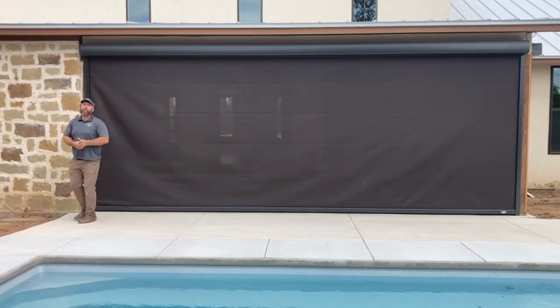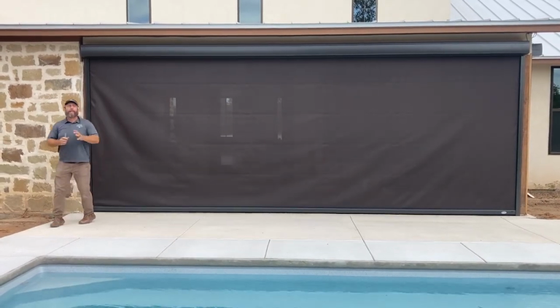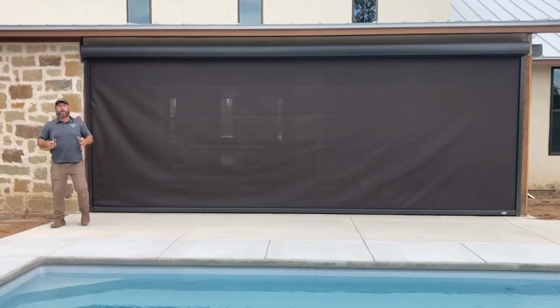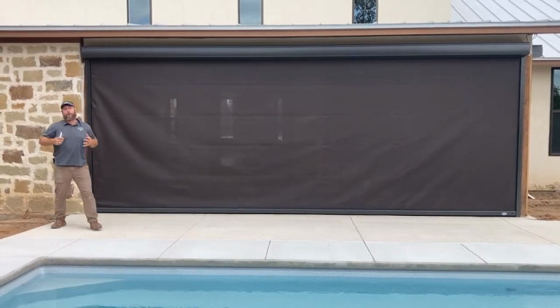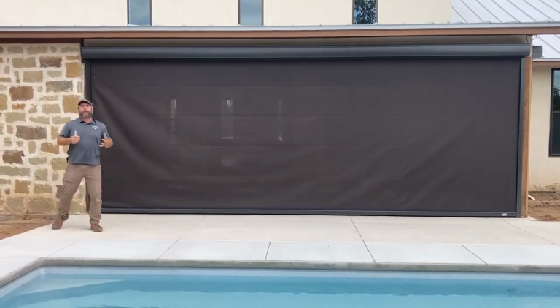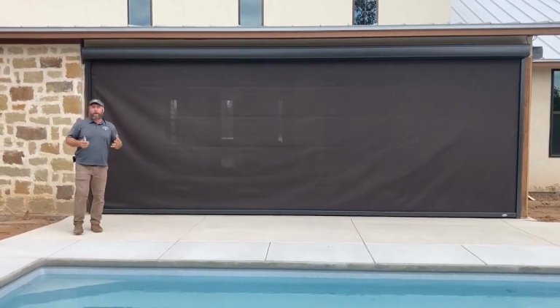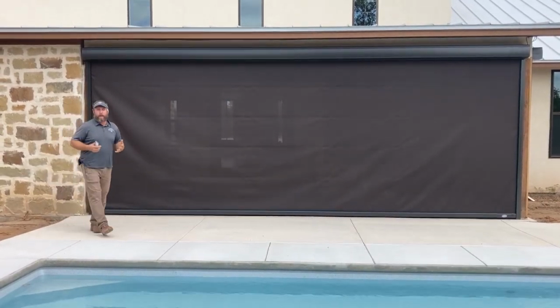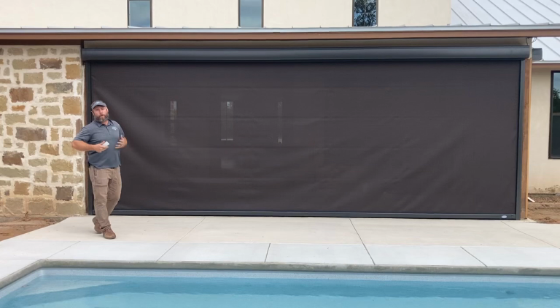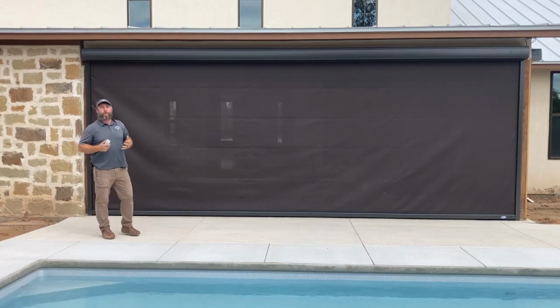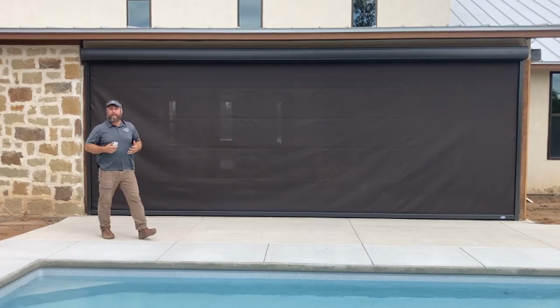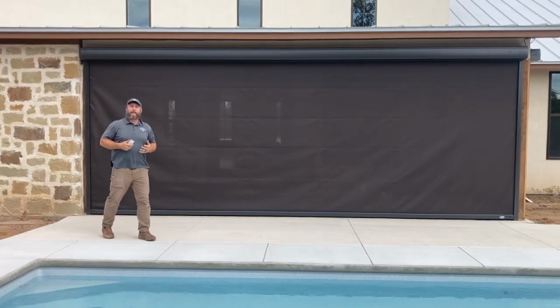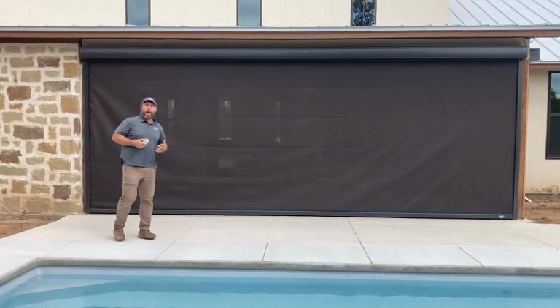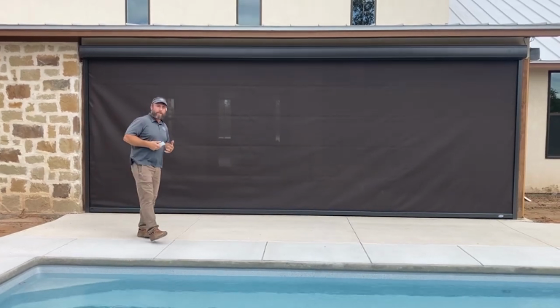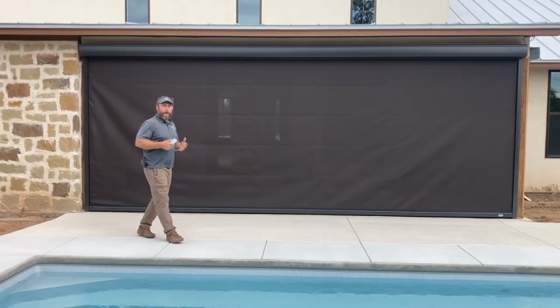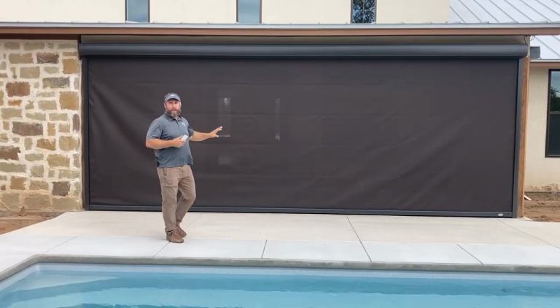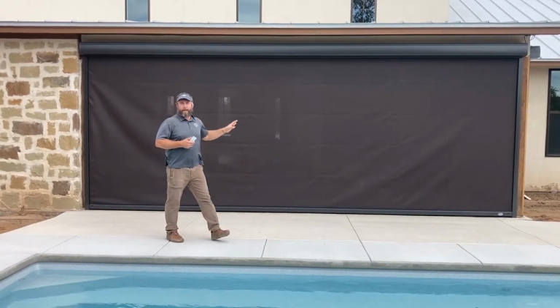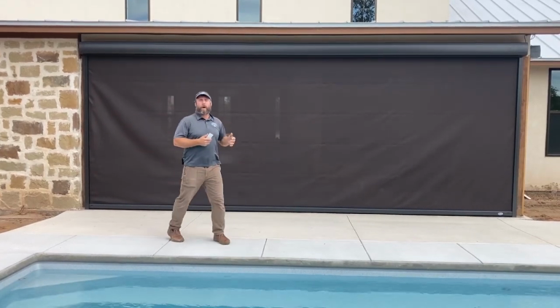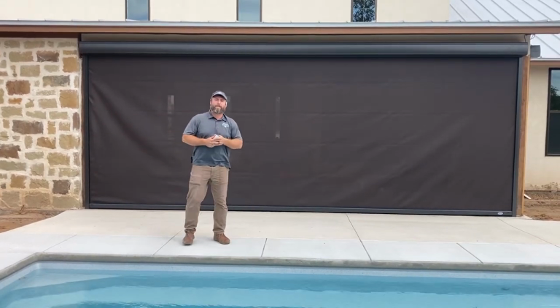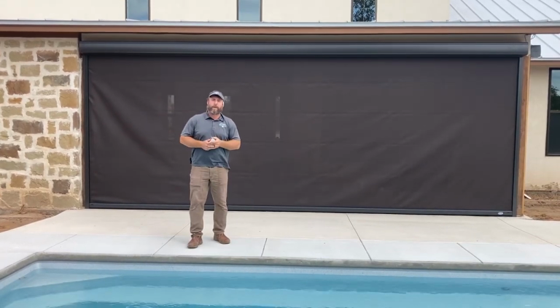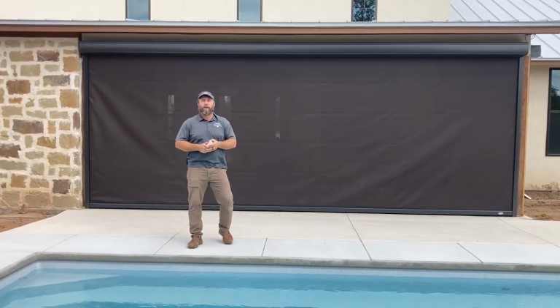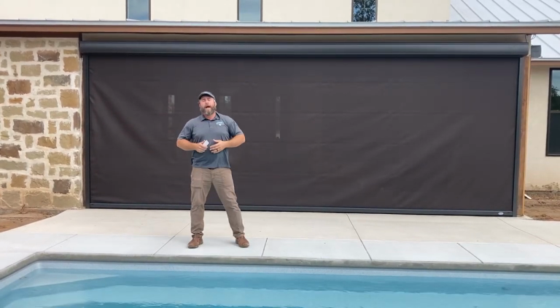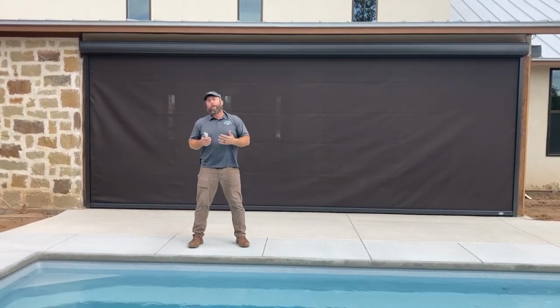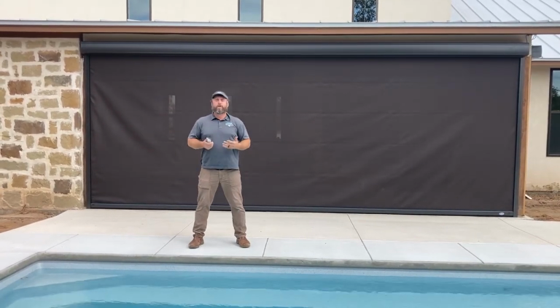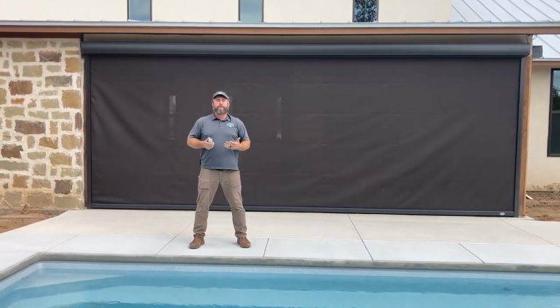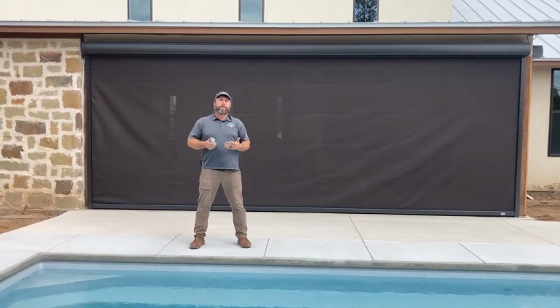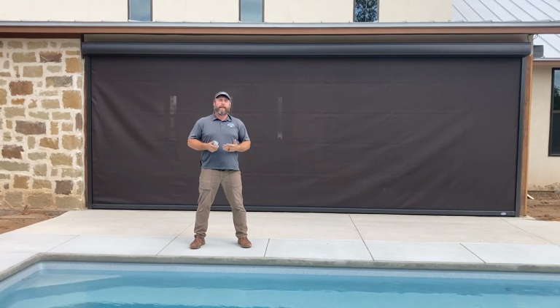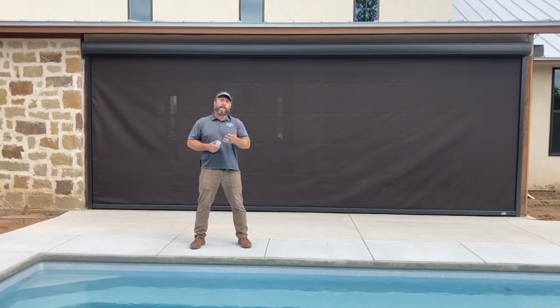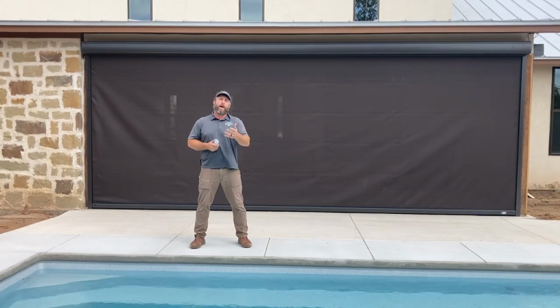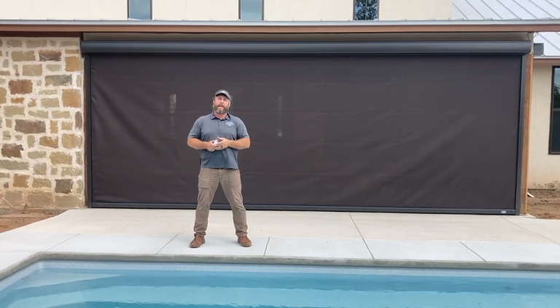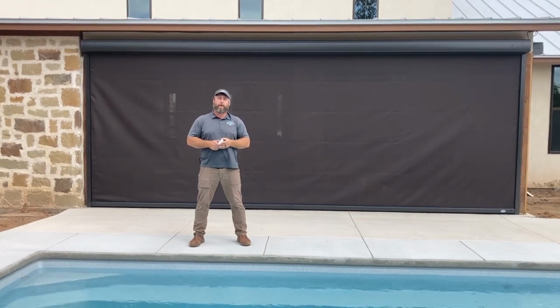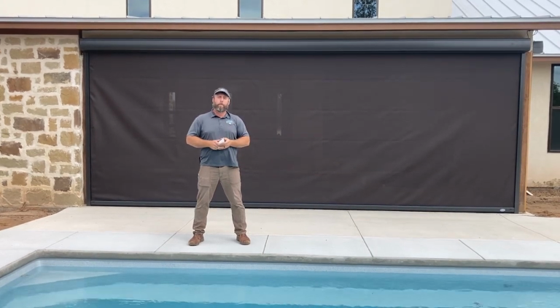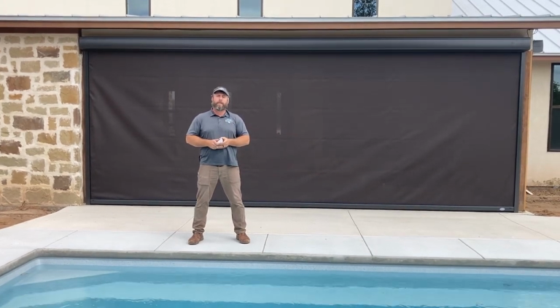Really durable, really tough product — handles high winds. Just a great project, great install here. I'm Brandon with Security Shutter and Screens. Let us know how we can help you out with your project.